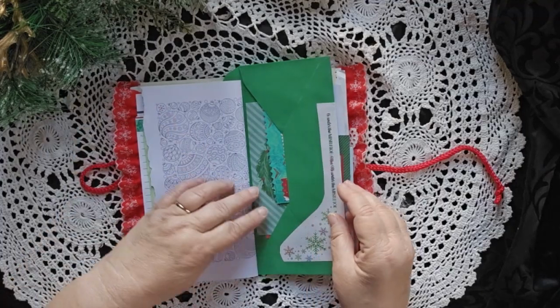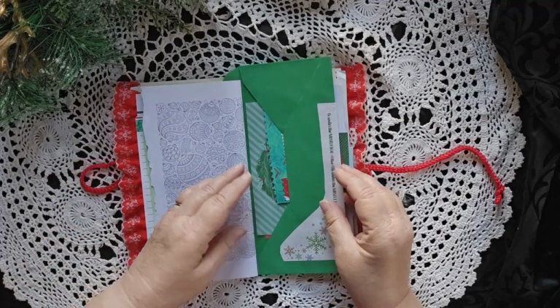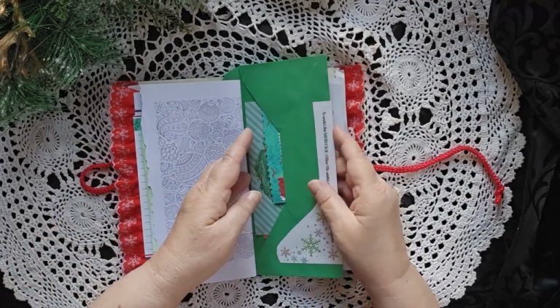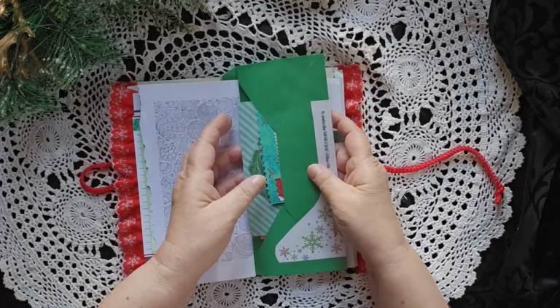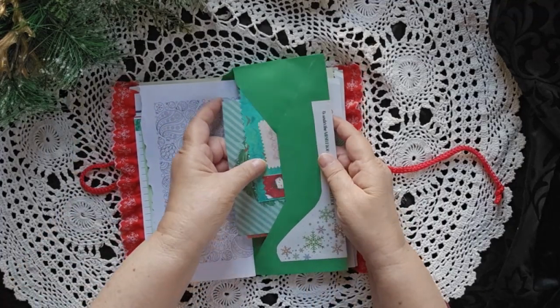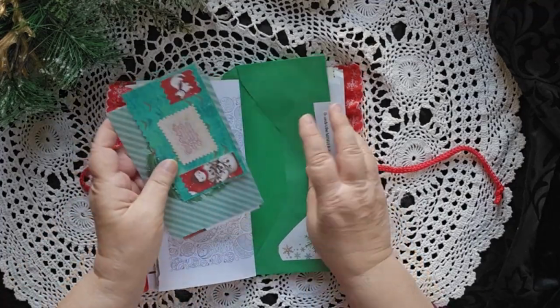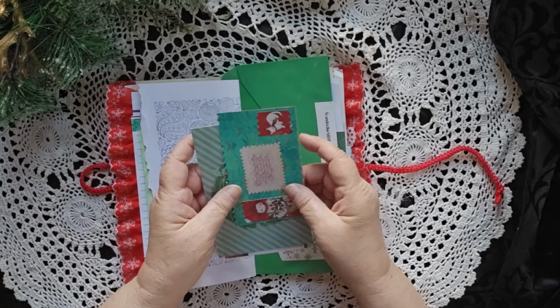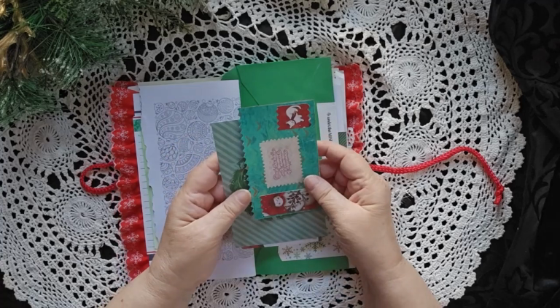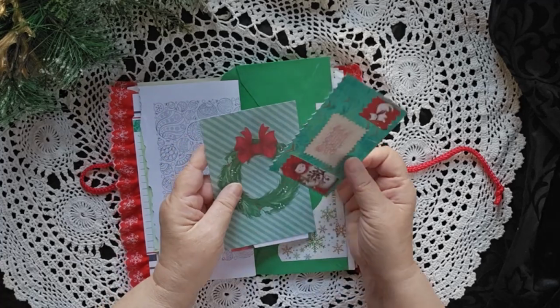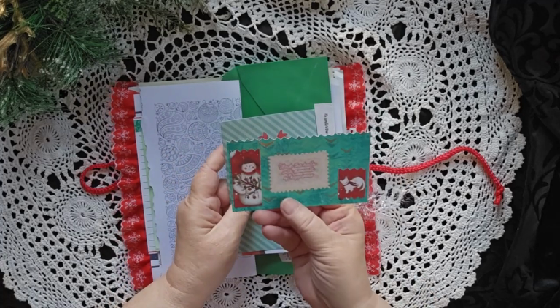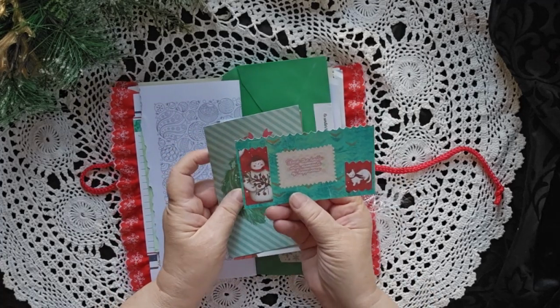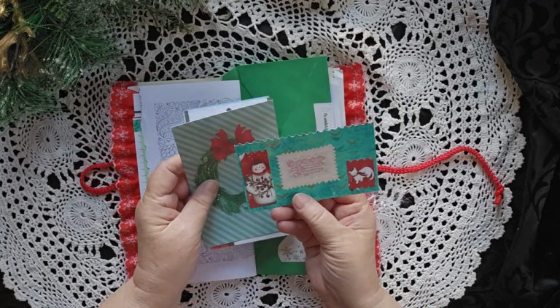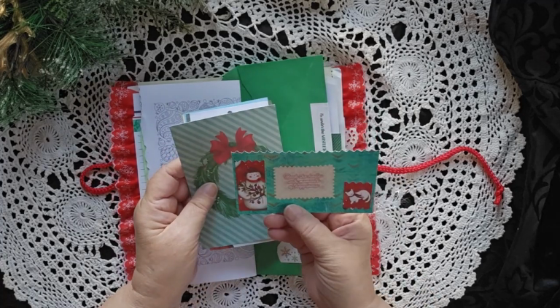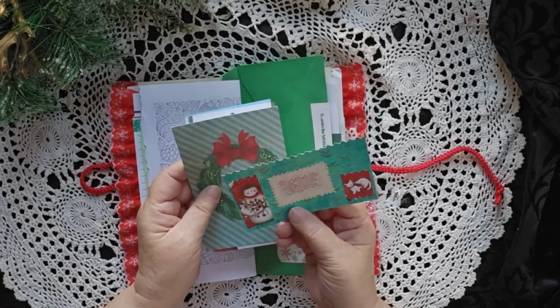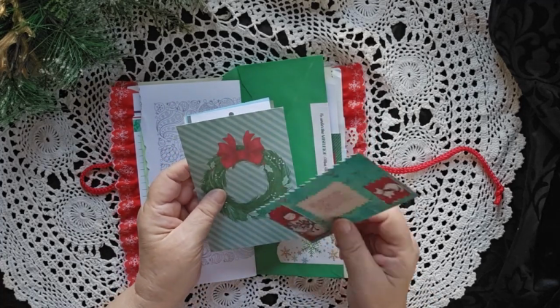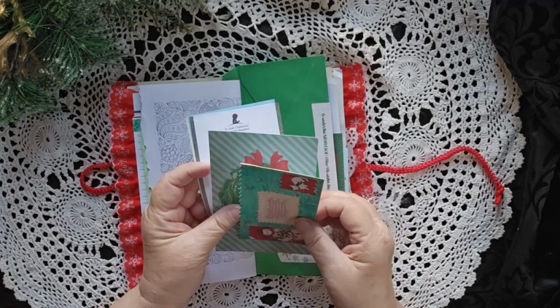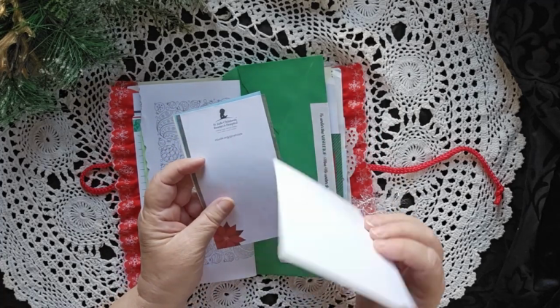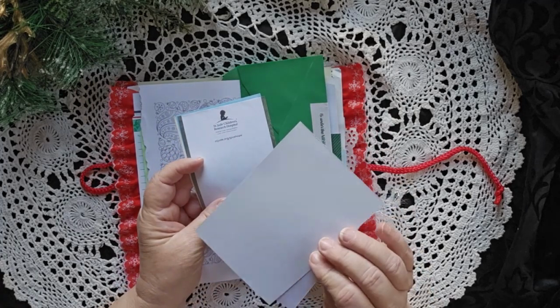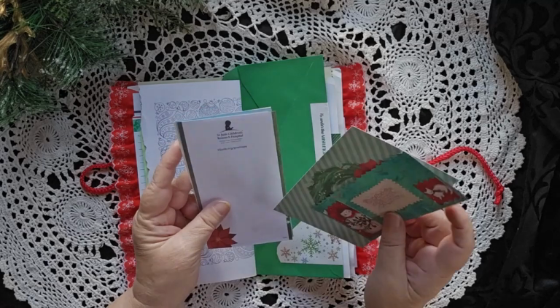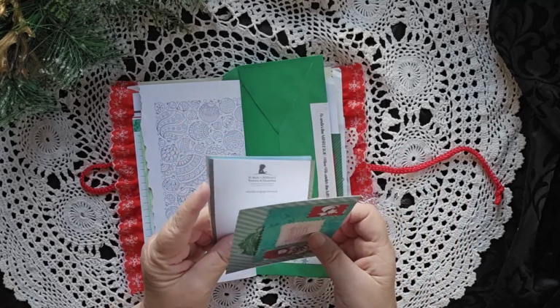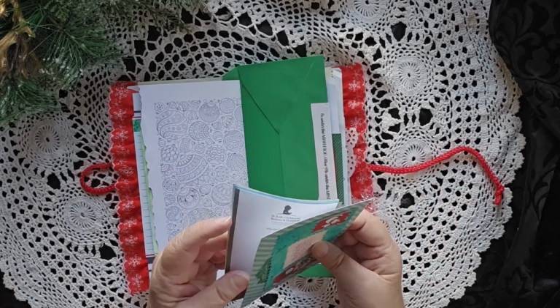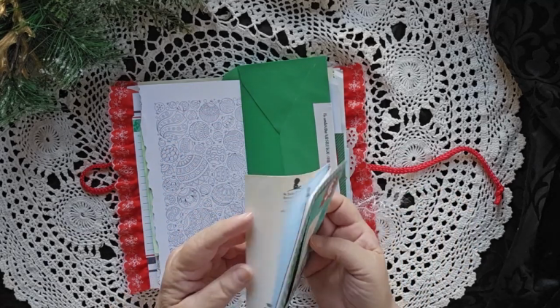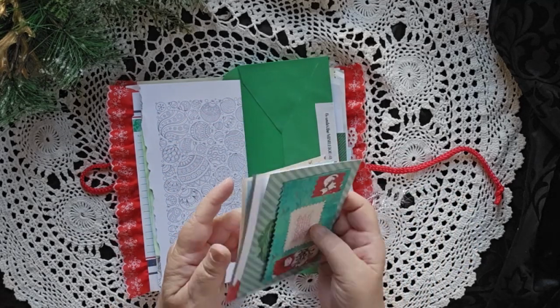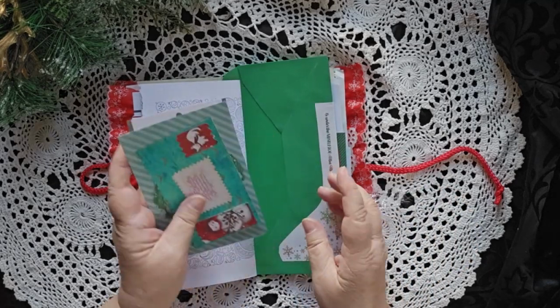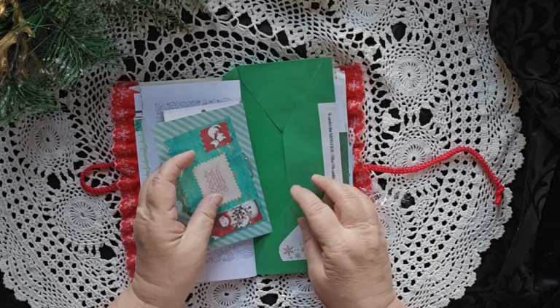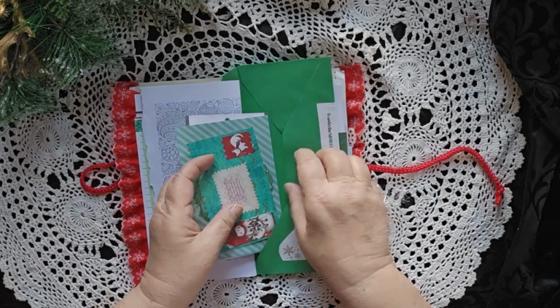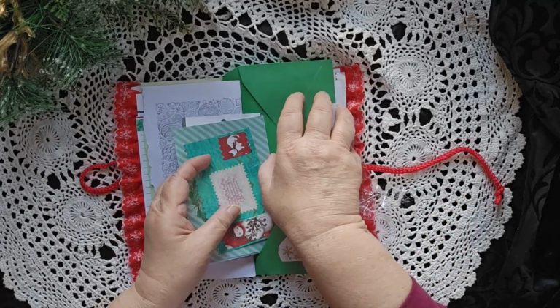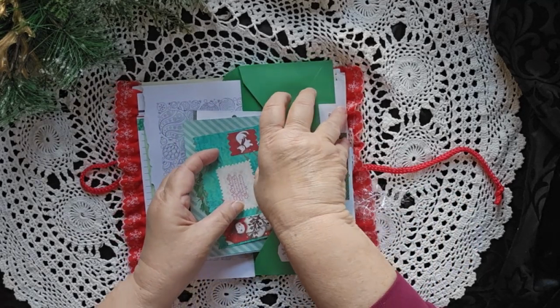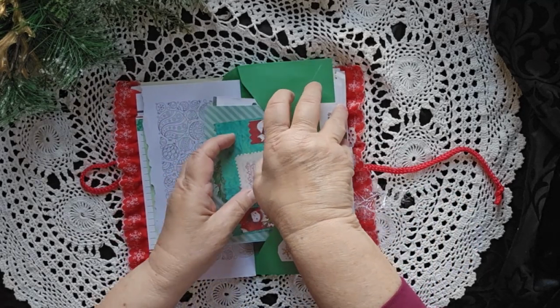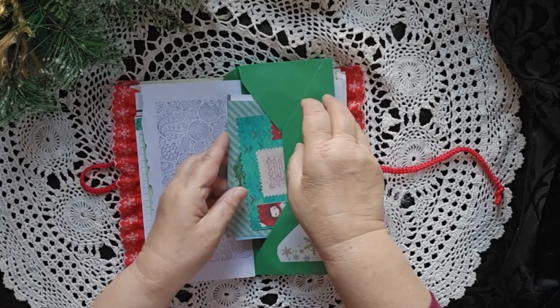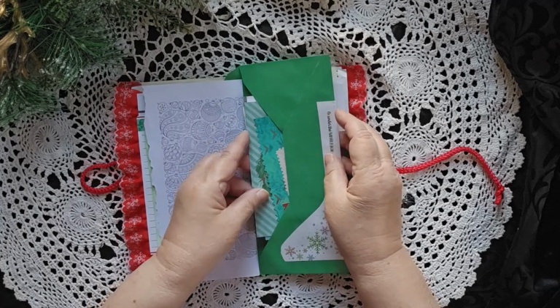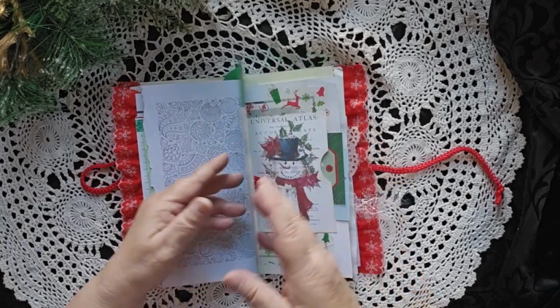A big envelope with several different journal cards inside. One with a kitty and a snowman. And then several different pages — lots of places to write in there.